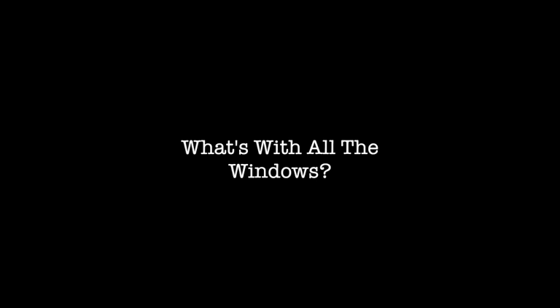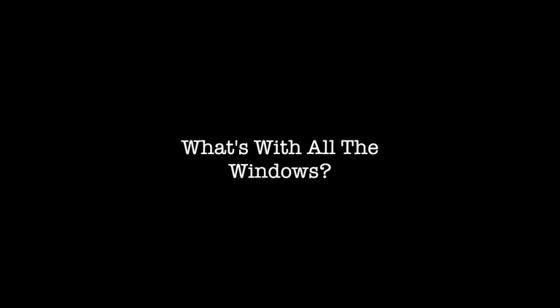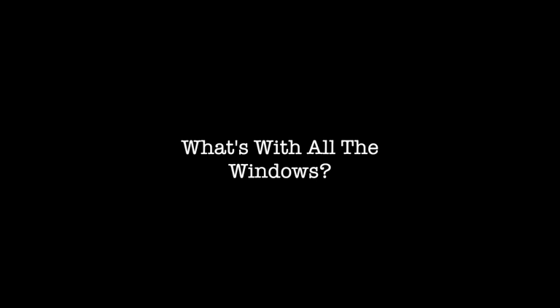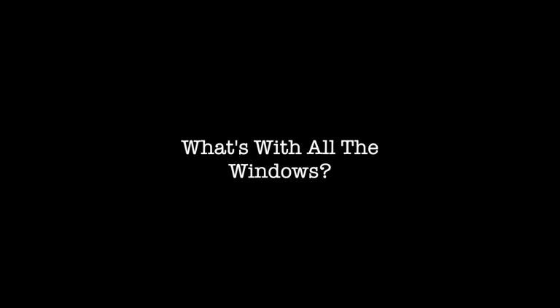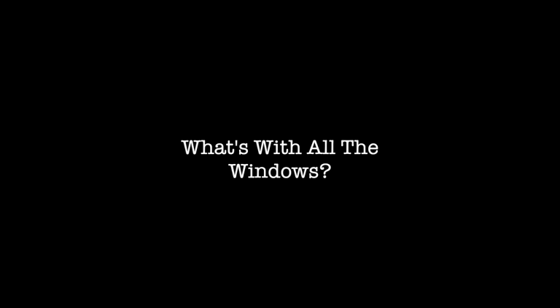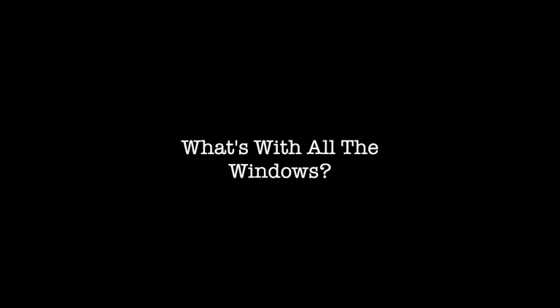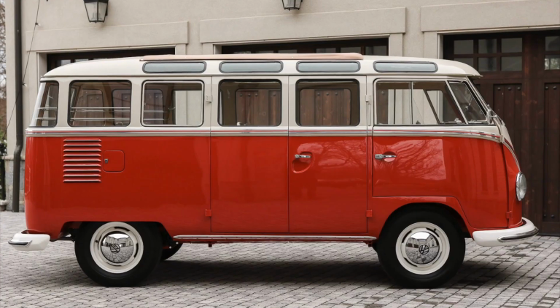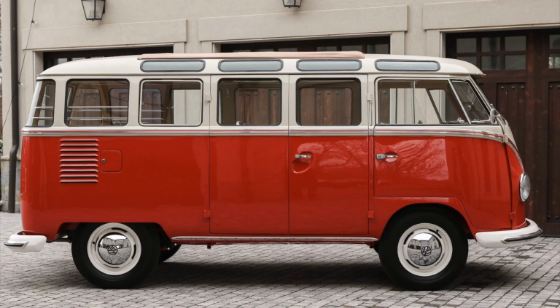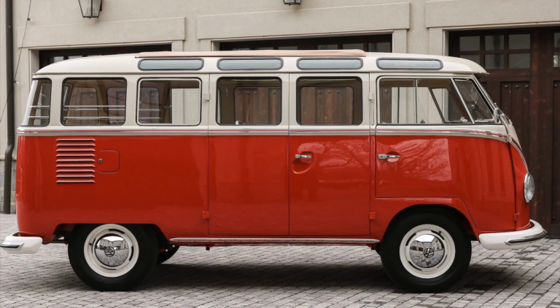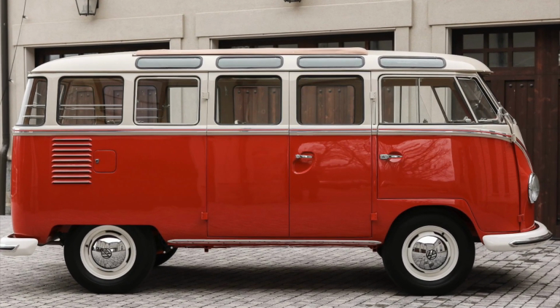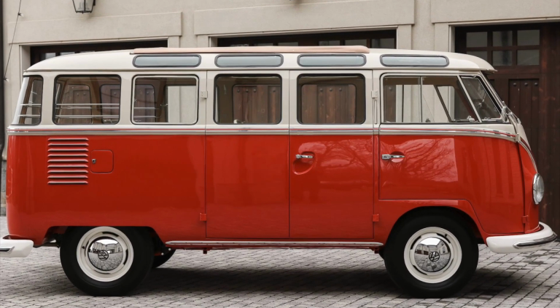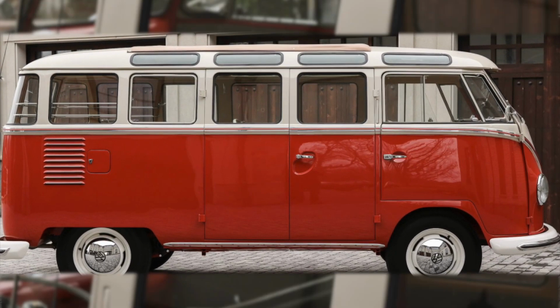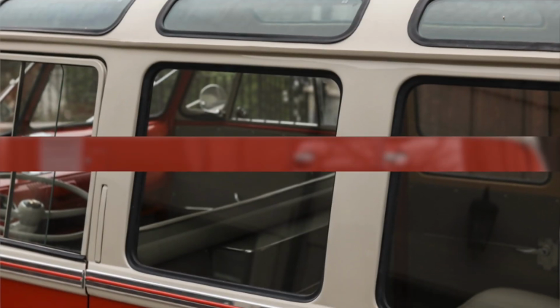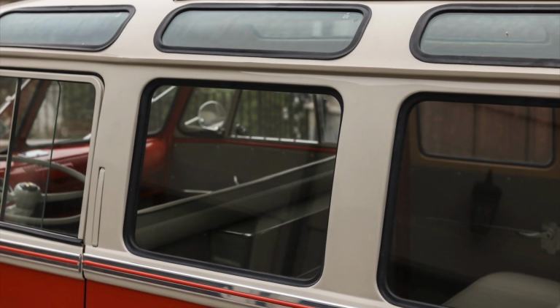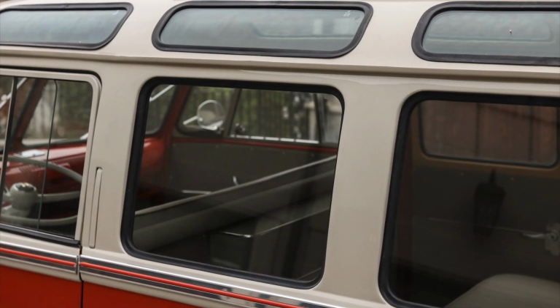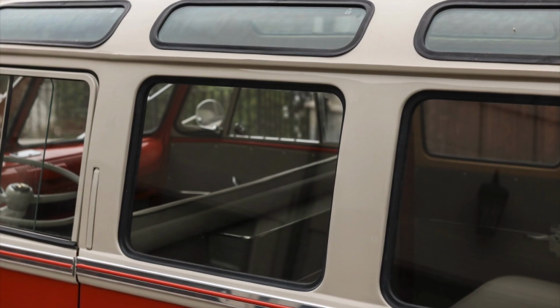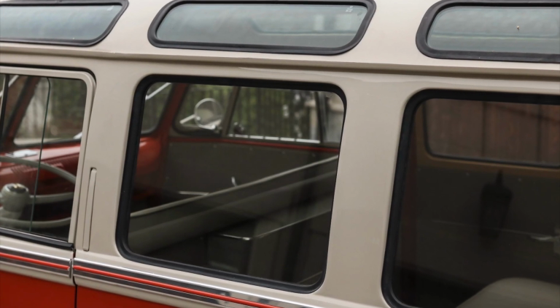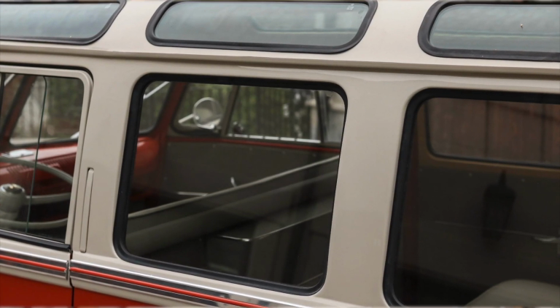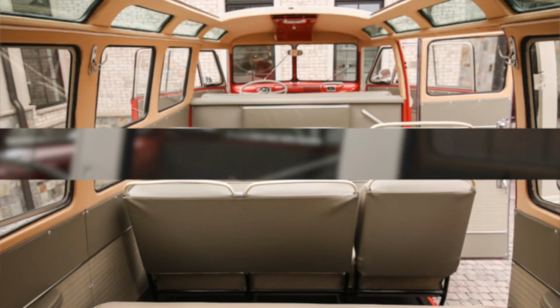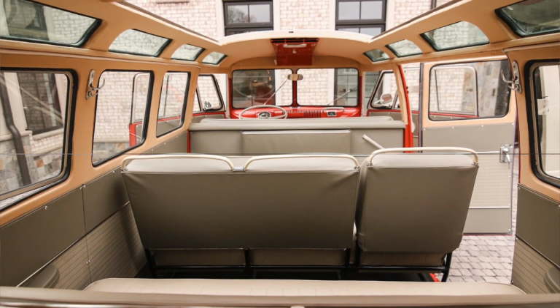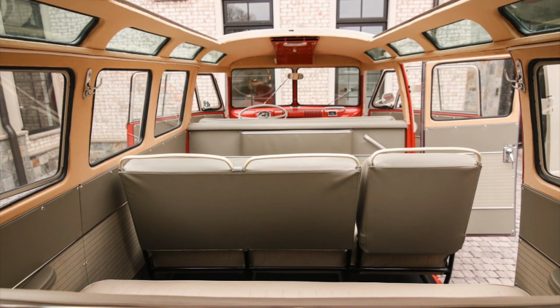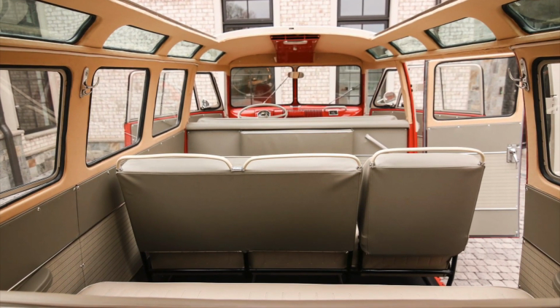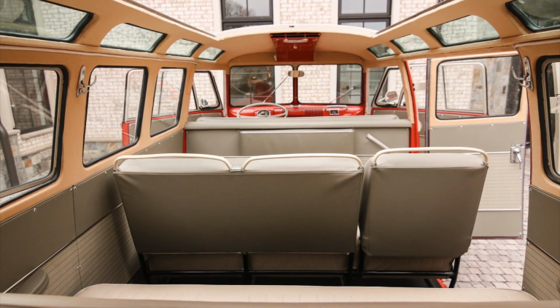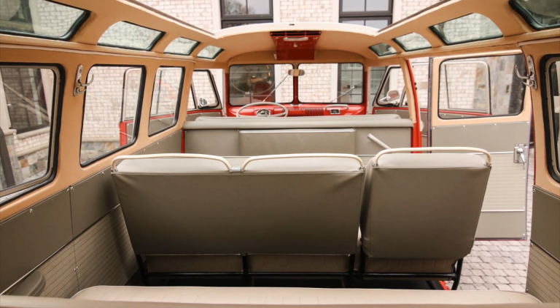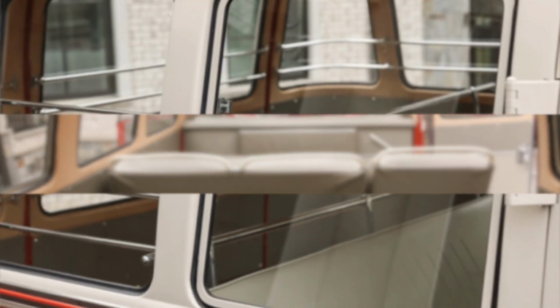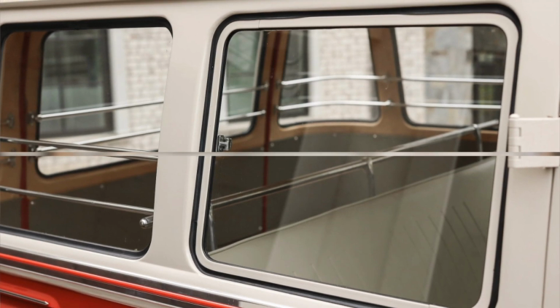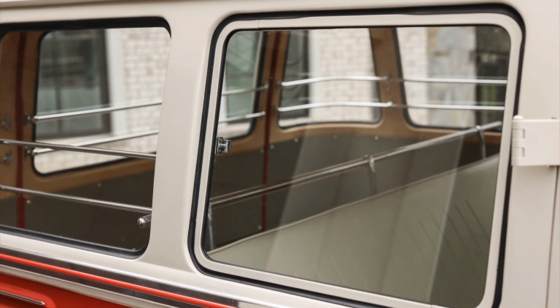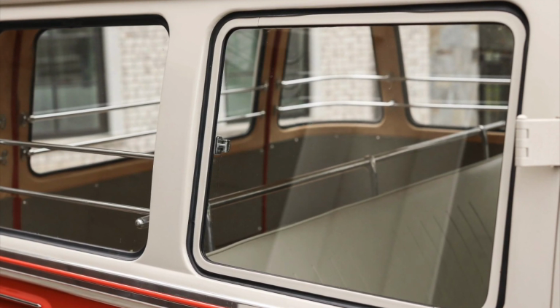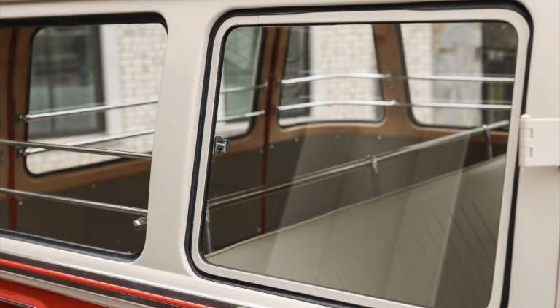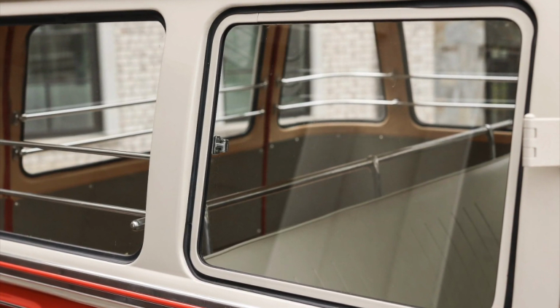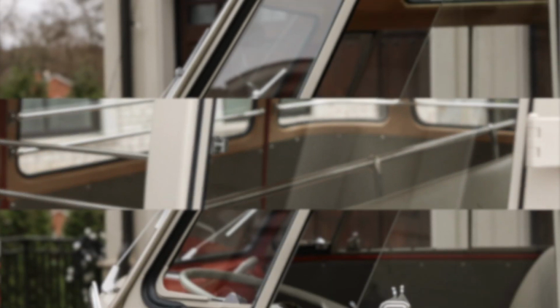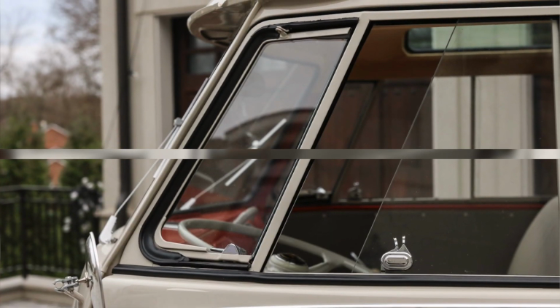What's with all the windows? The VW Samba bus is renowned for its abundant windows, boasting a remarkable total of 23 — every passenger had a view. The 23-window configuration is highly sought after due to its limited production numbers, making it a prized feature for vintage car enthusiasts.